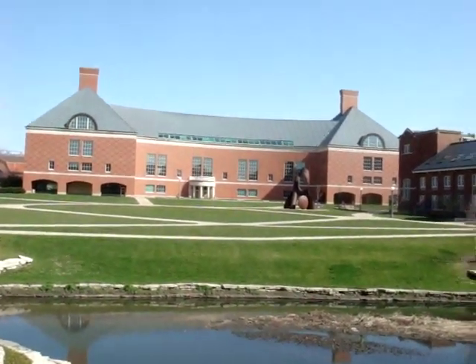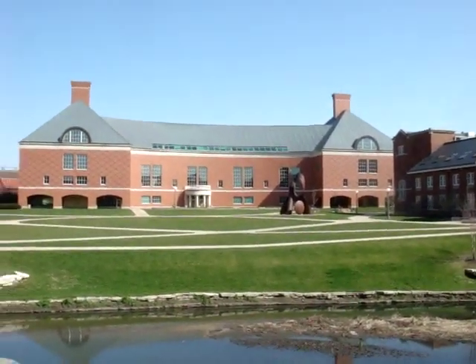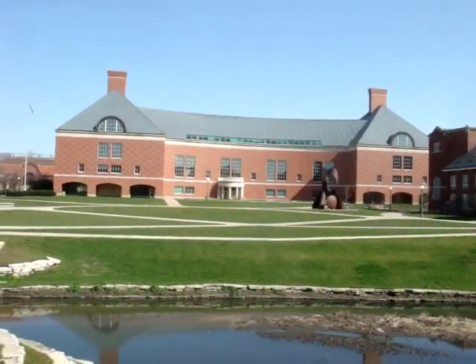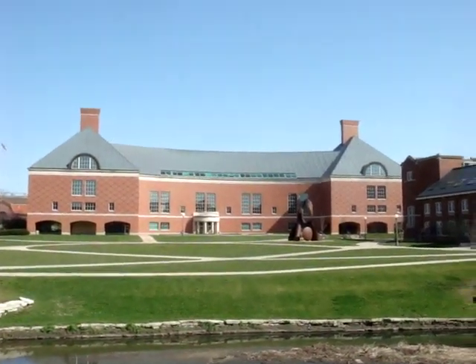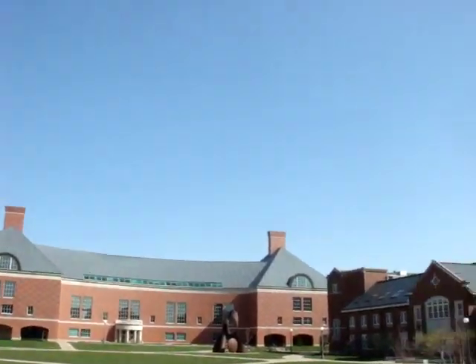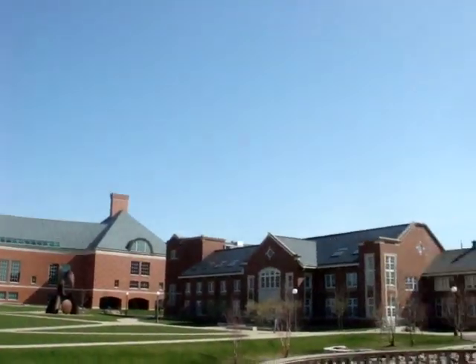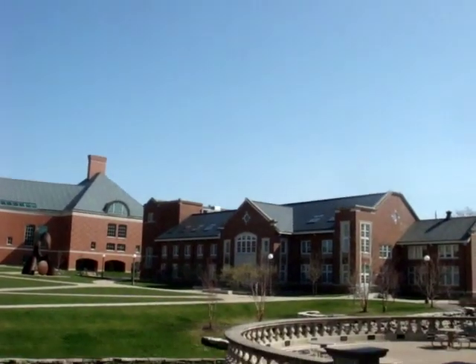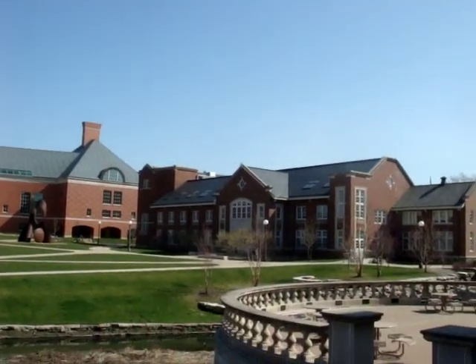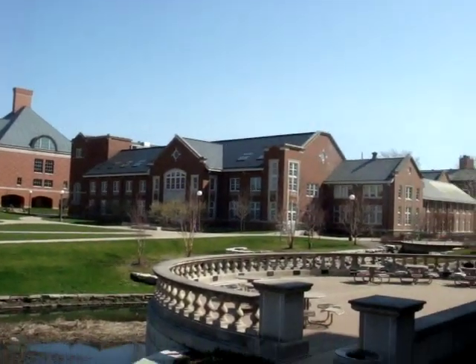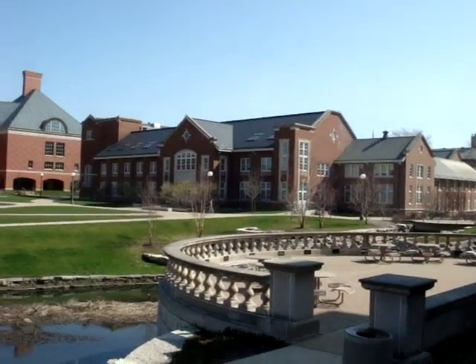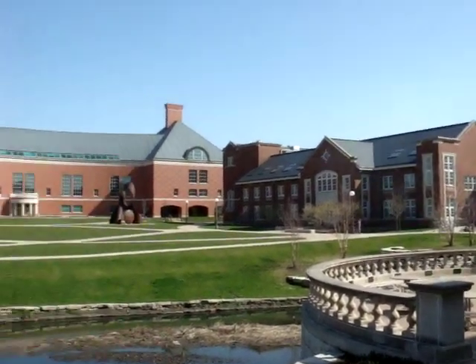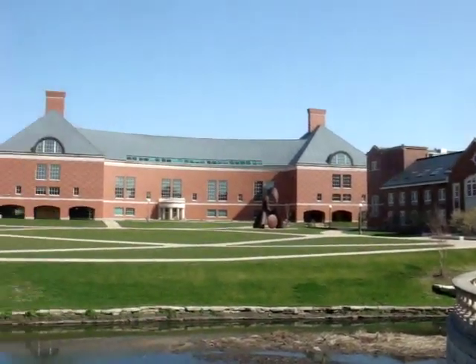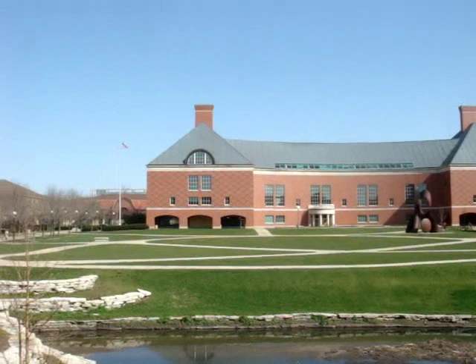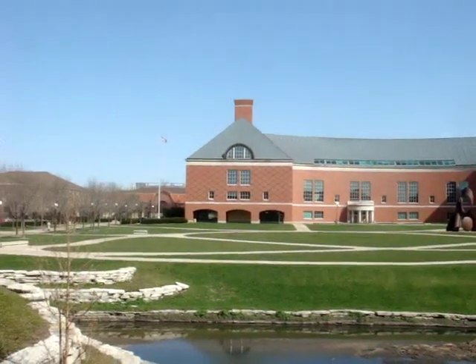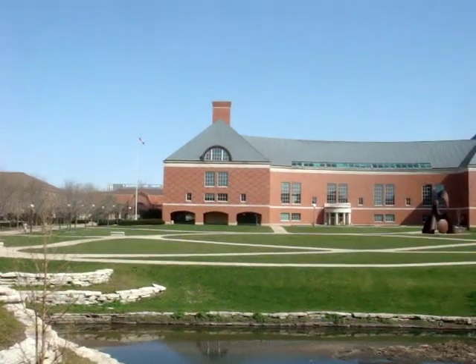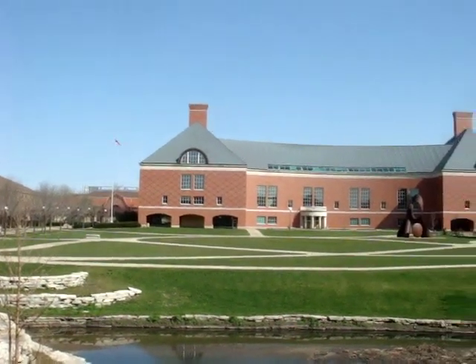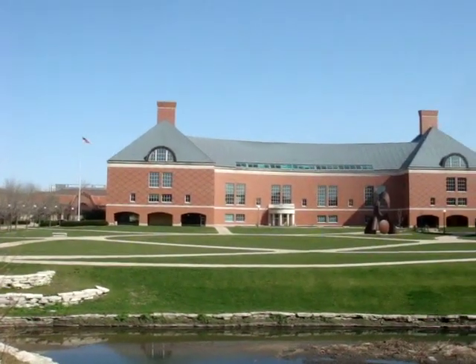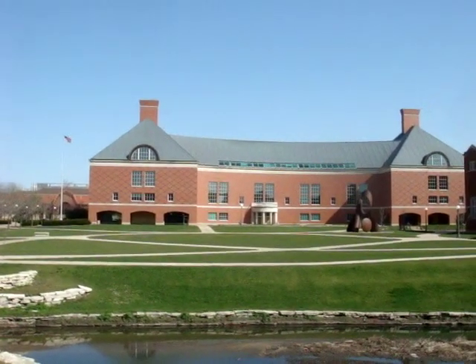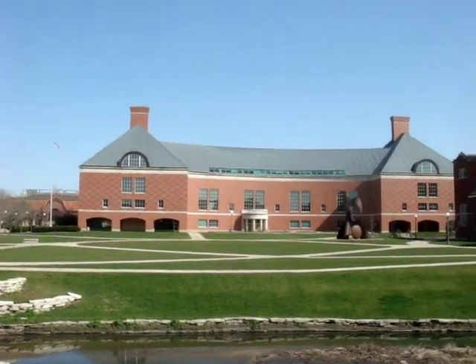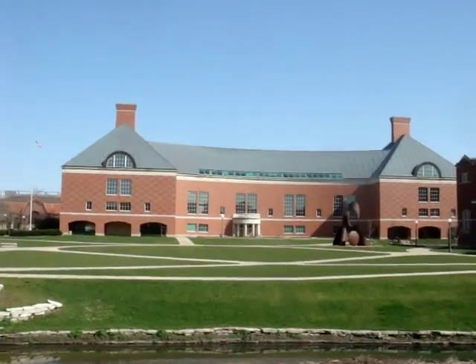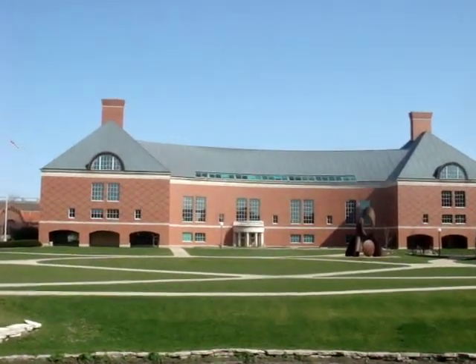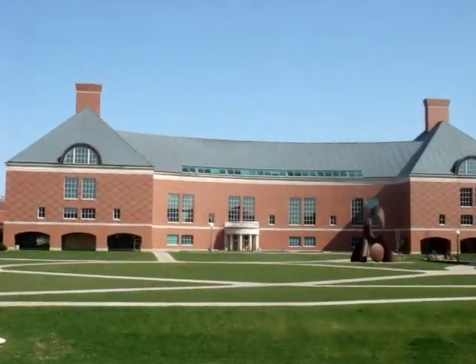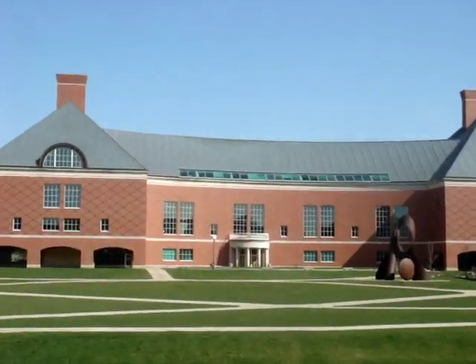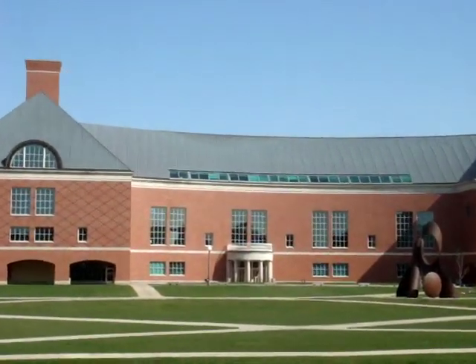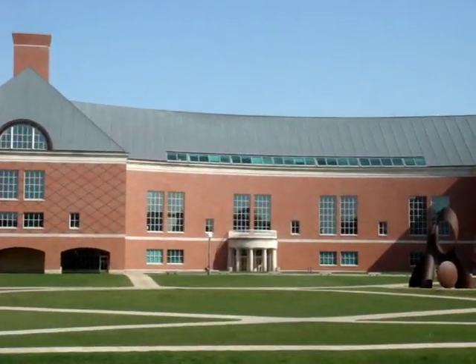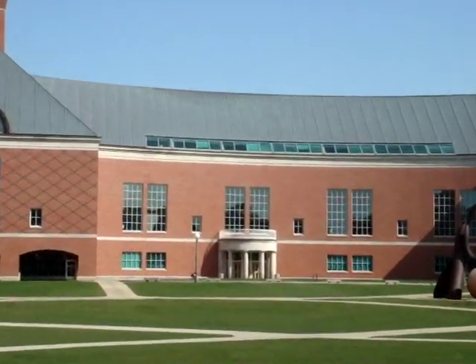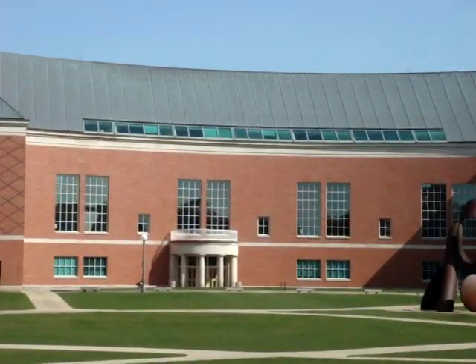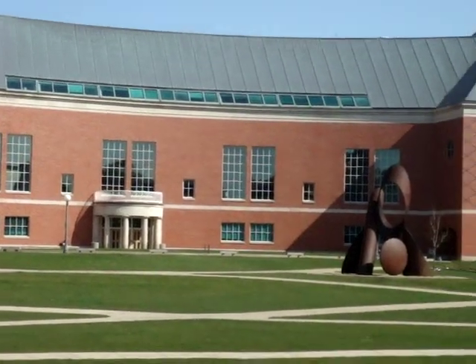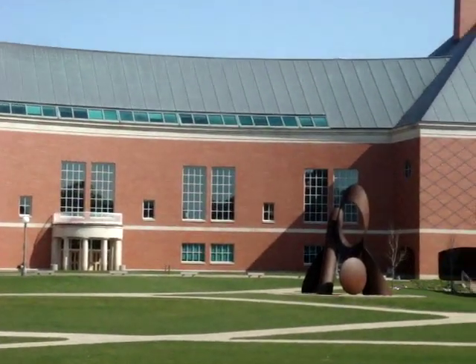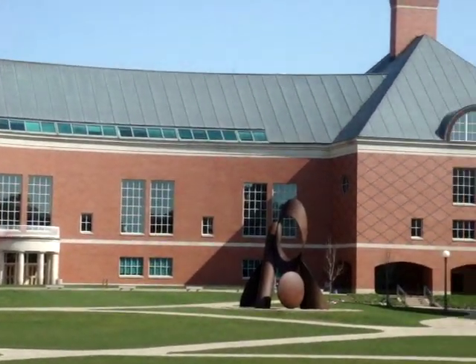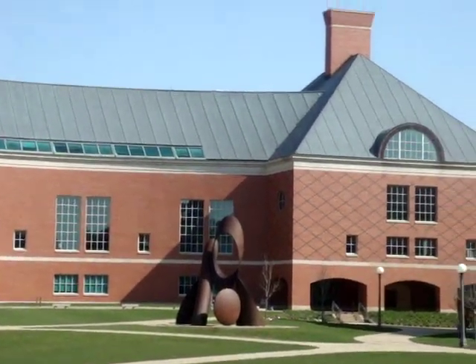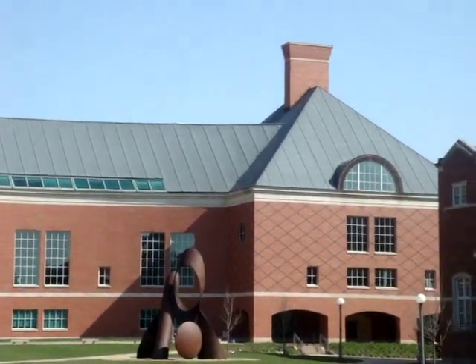Hey, this is a pretty nice day at Urbana-Champaign. This is an engineering campus and this is the engineering library, also known as Granger Library.